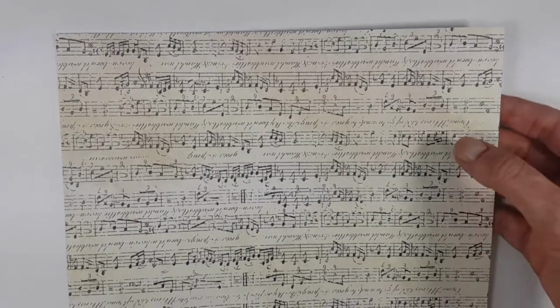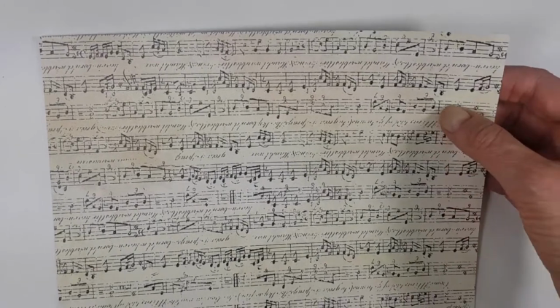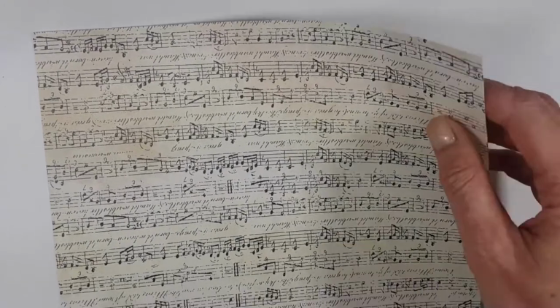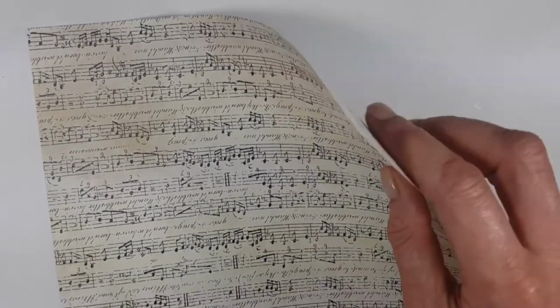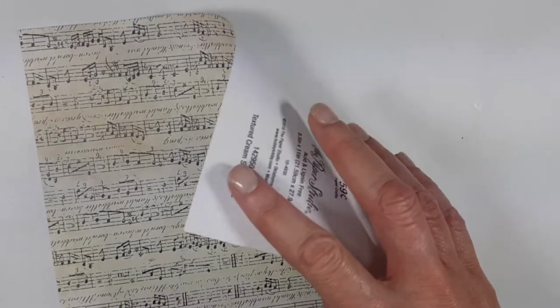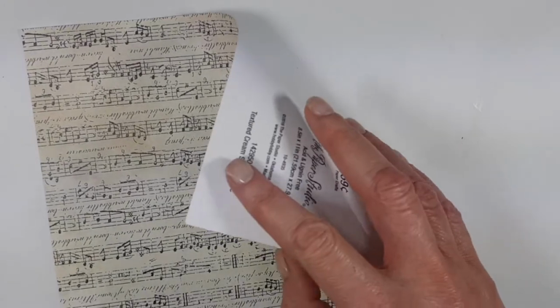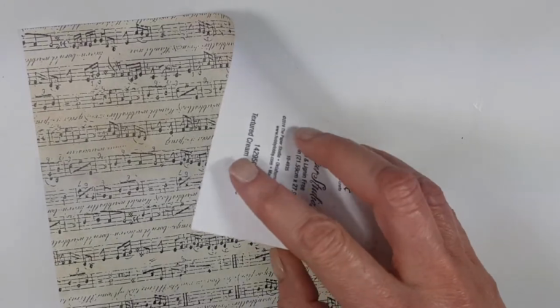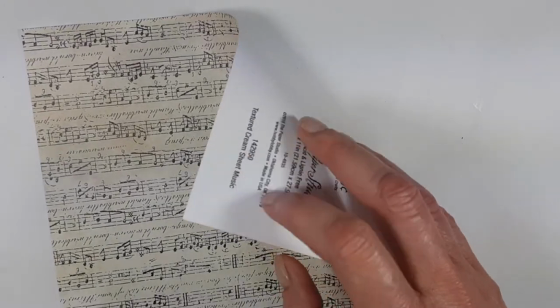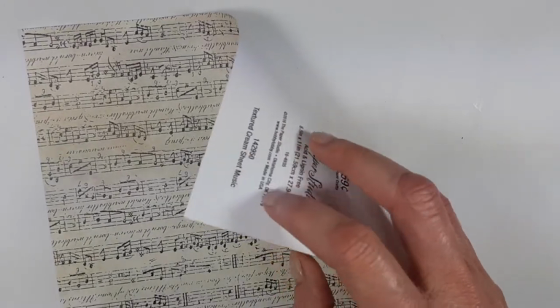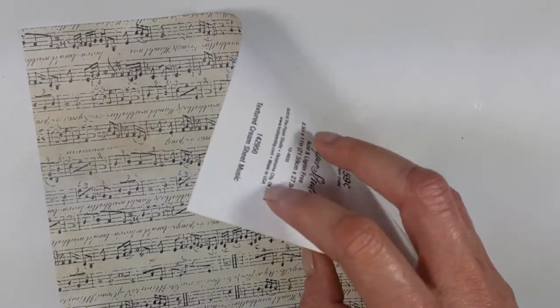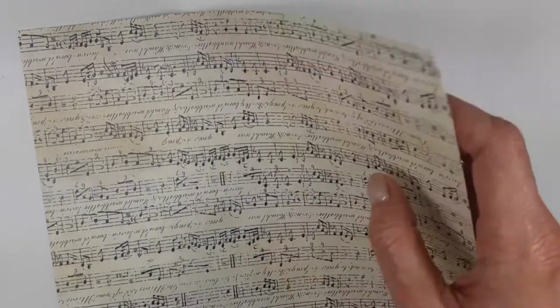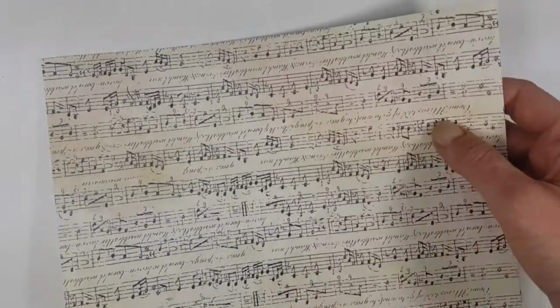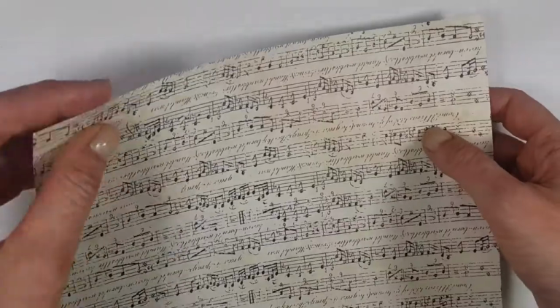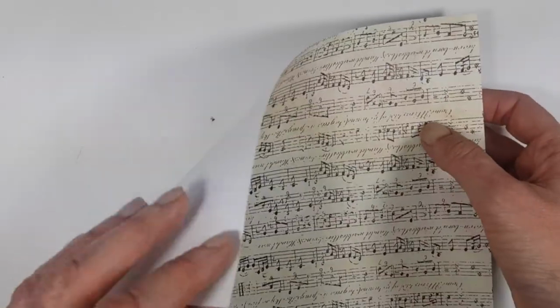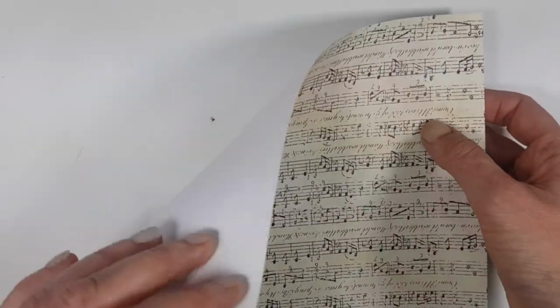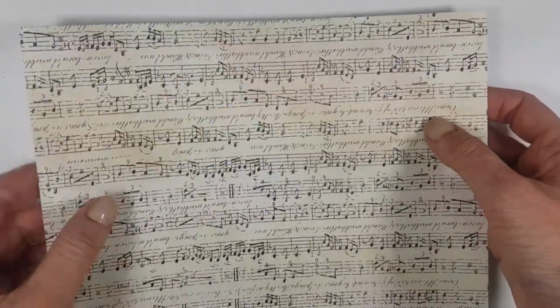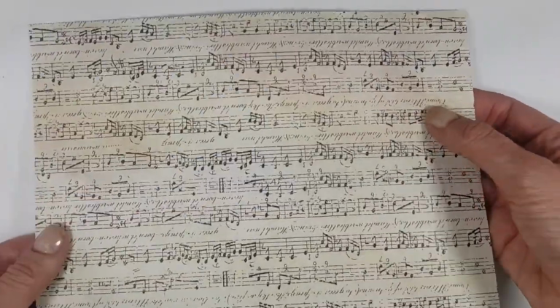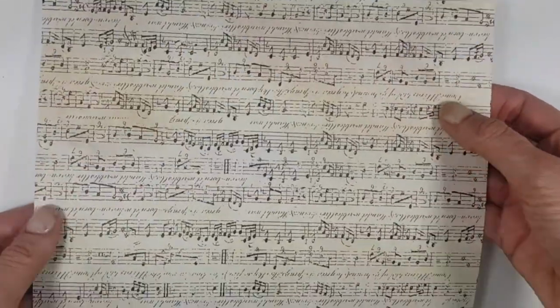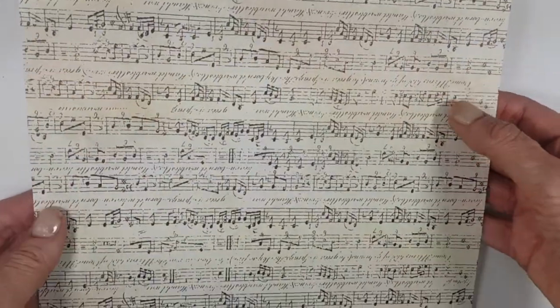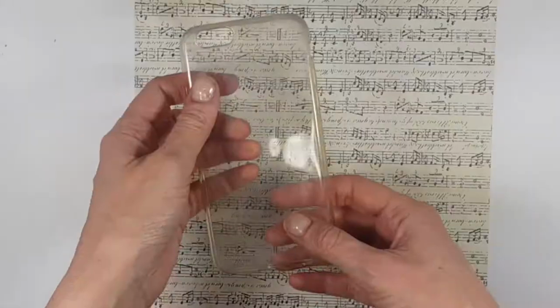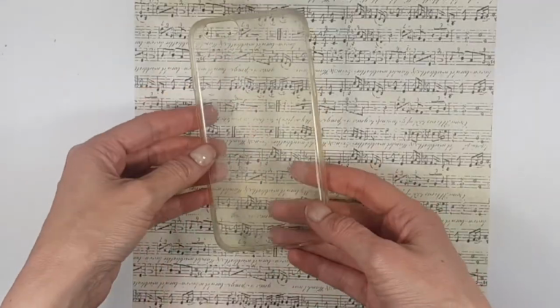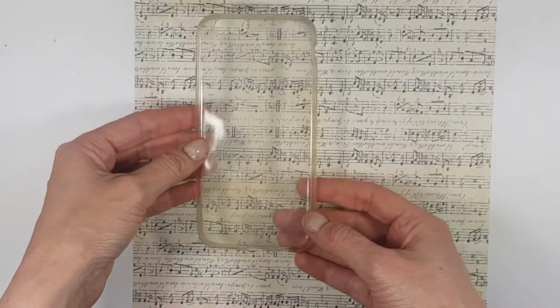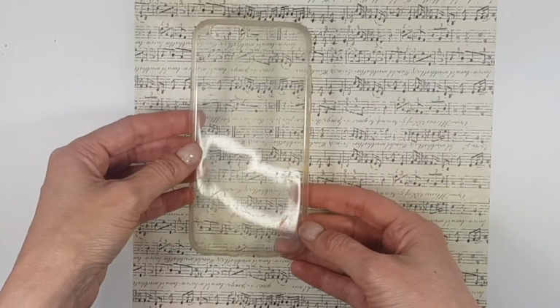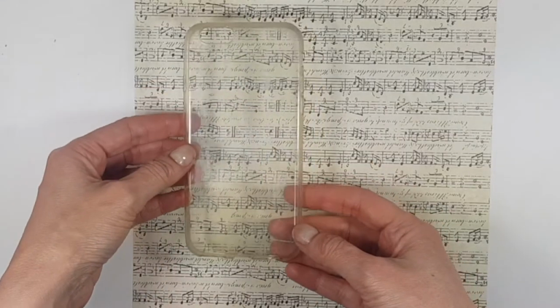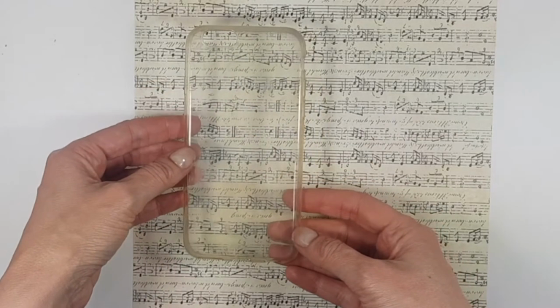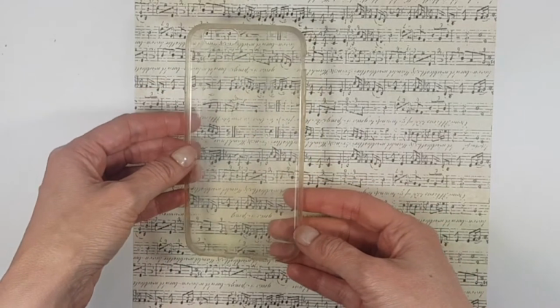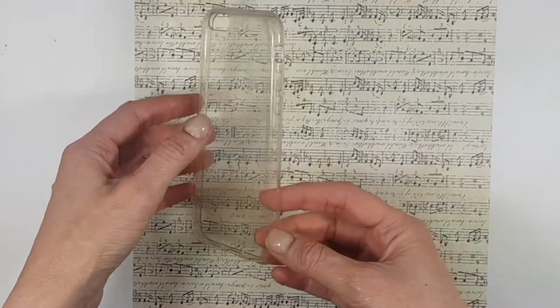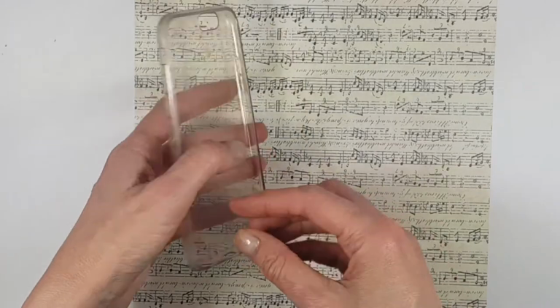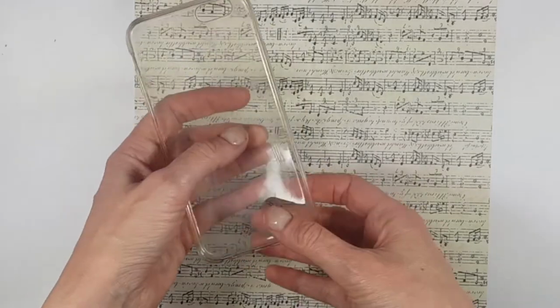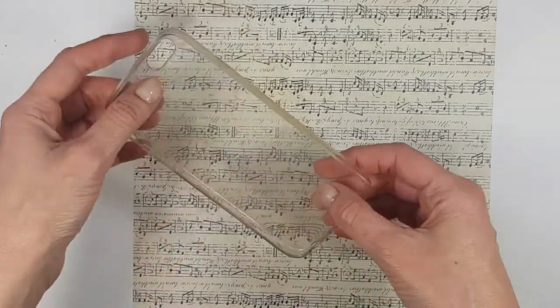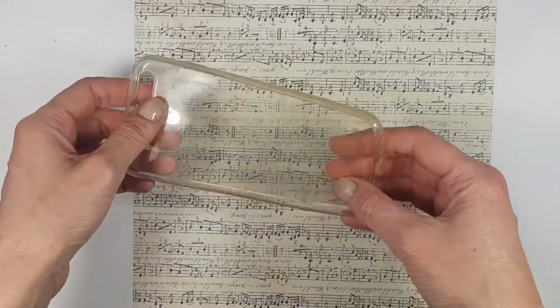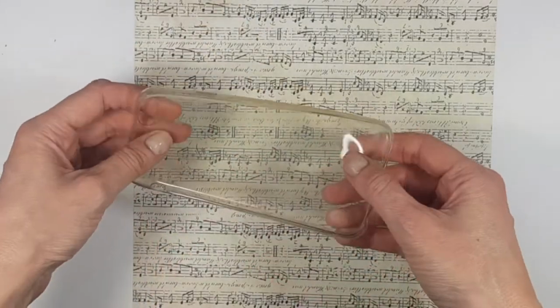You can use obviously whatever print you like, whatever paper you like — you can even use some wrapping paper. For this you need a clear phone case; I bought mine online a long time ago and it's actually getting to look stained.